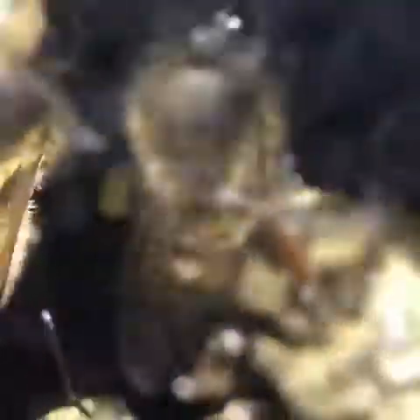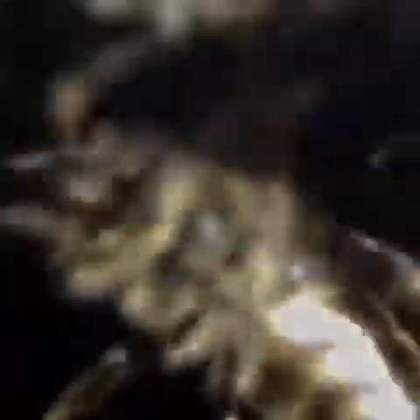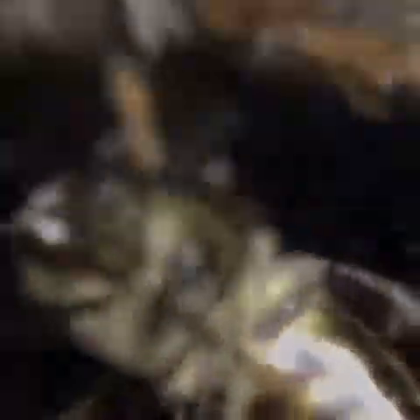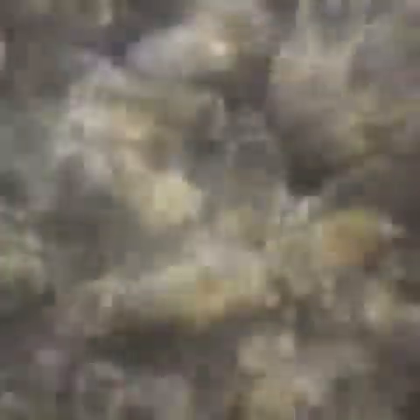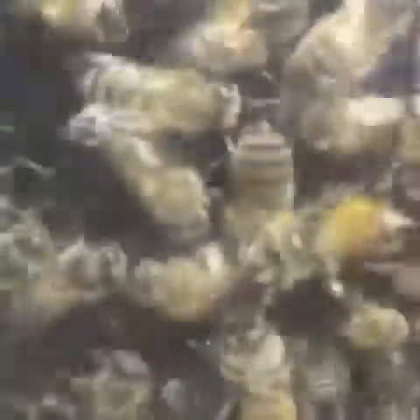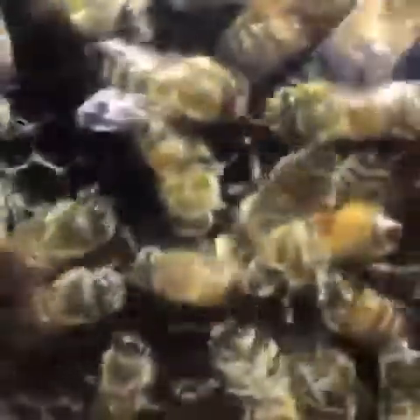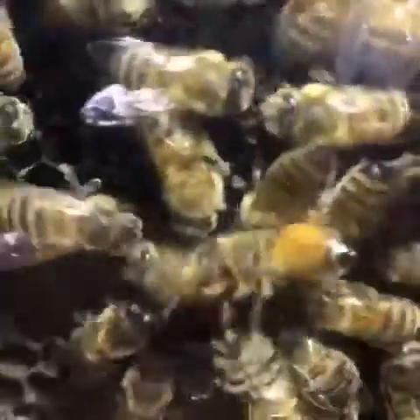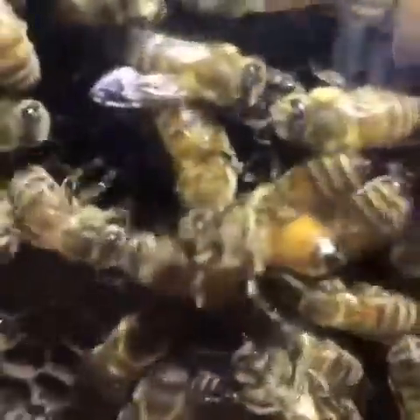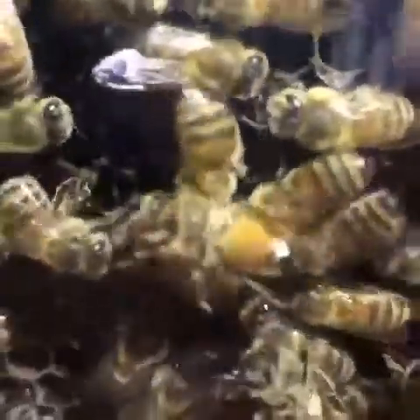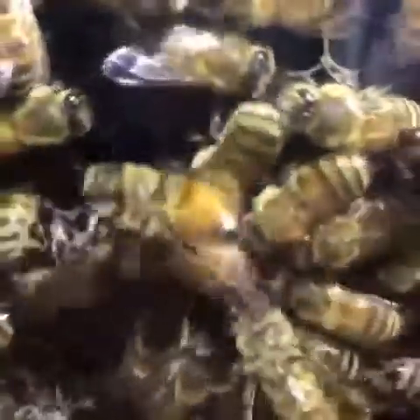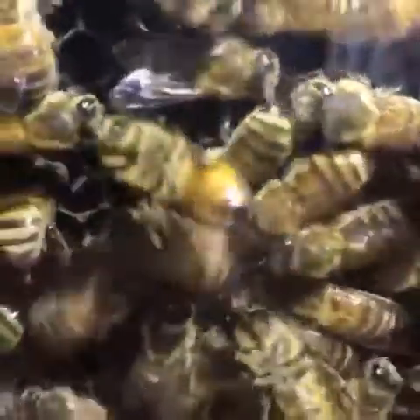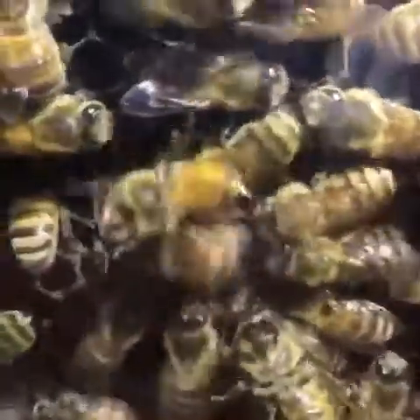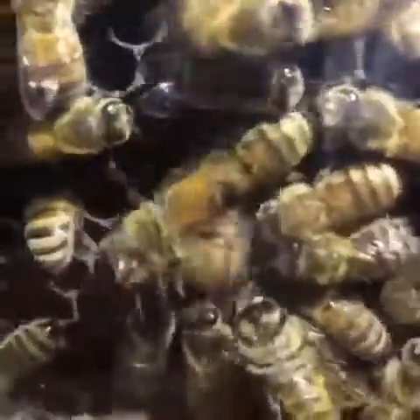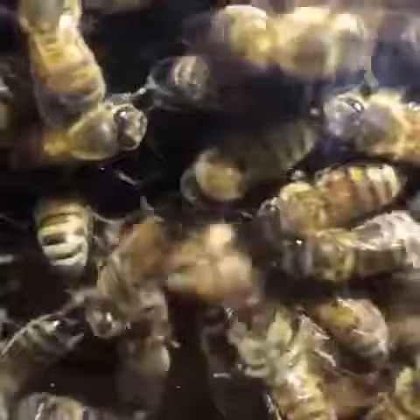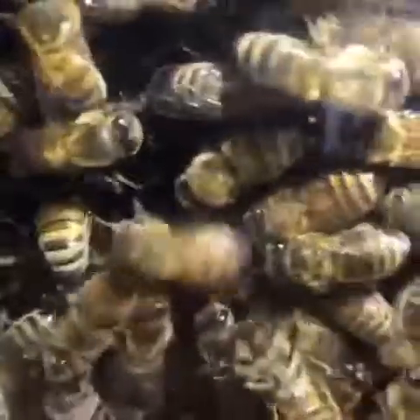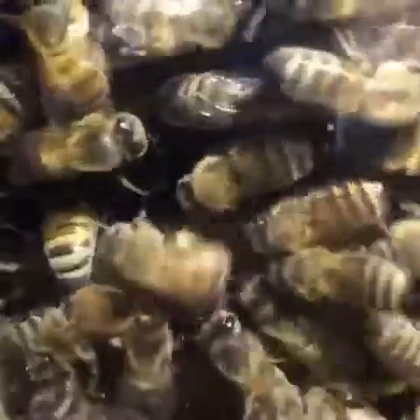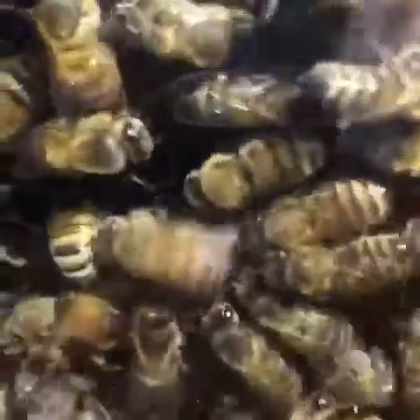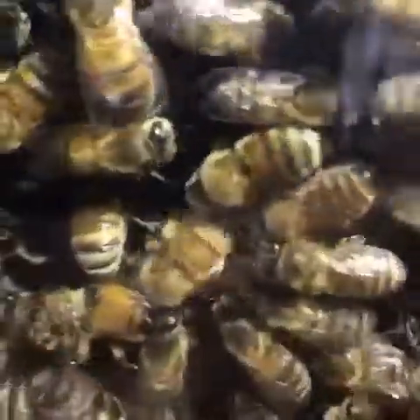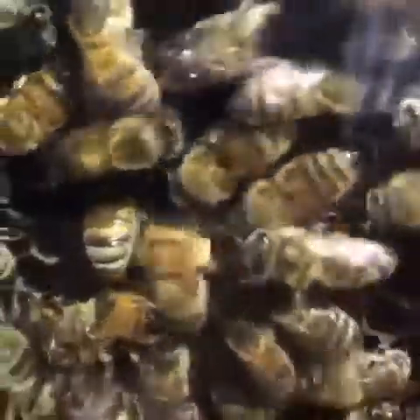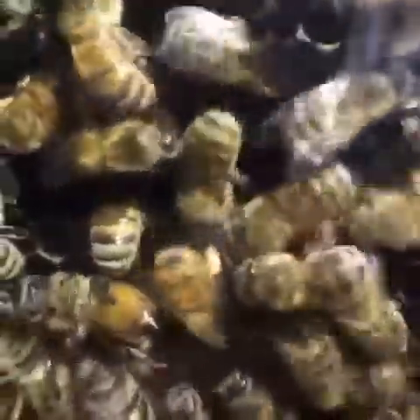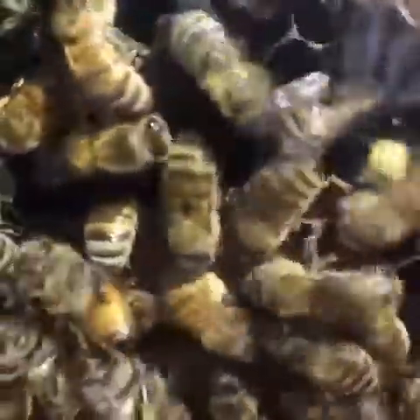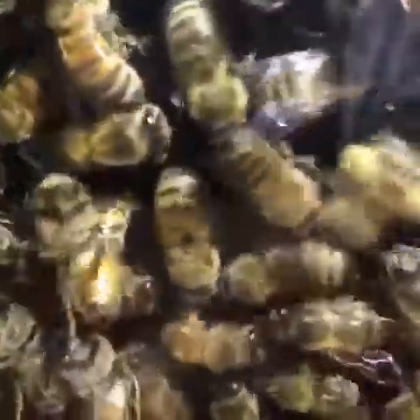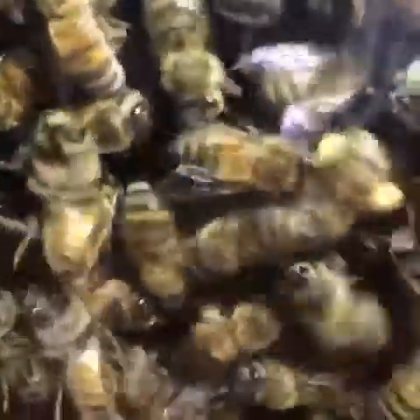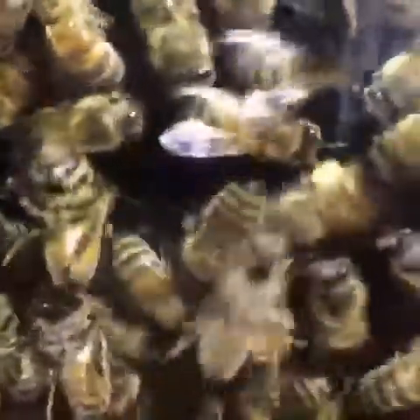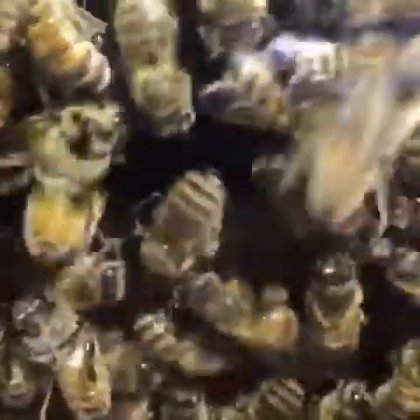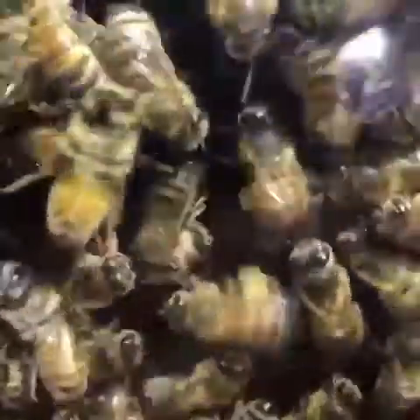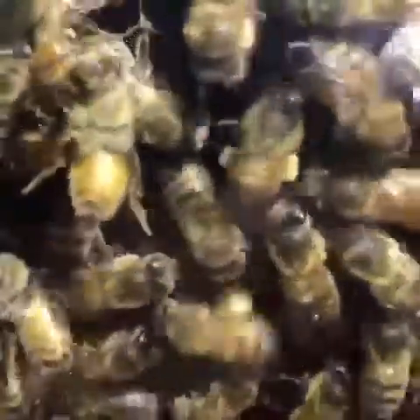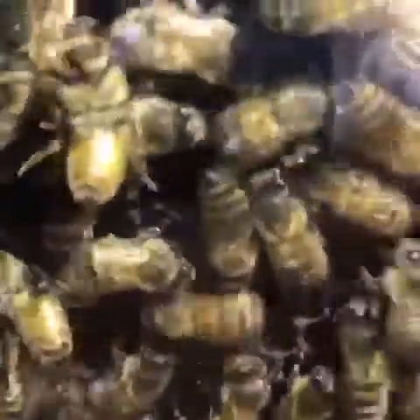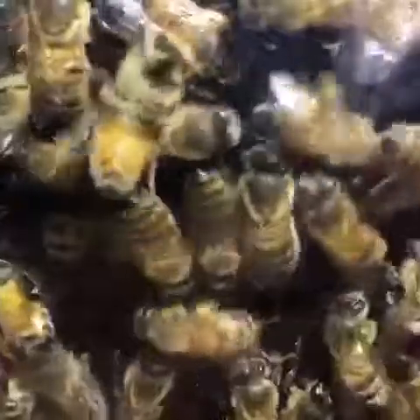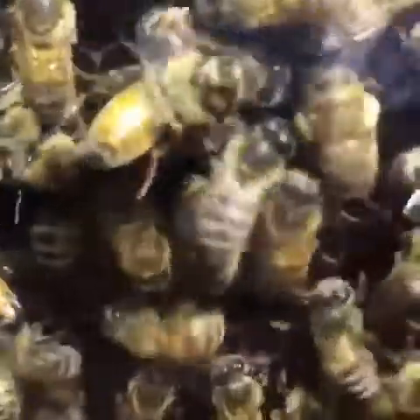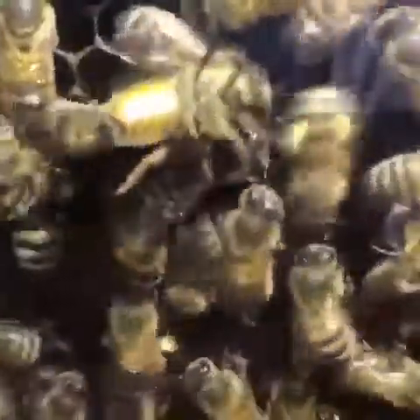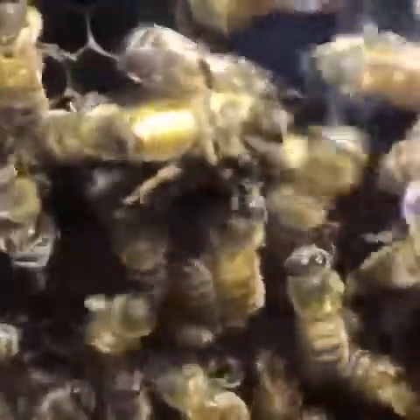Inside a beehive, it is normally pitch black. The bees understand that if a bee danced upward, she would be telling the other bees to fly directly towards the sun.